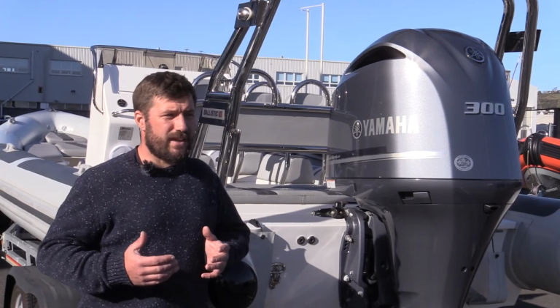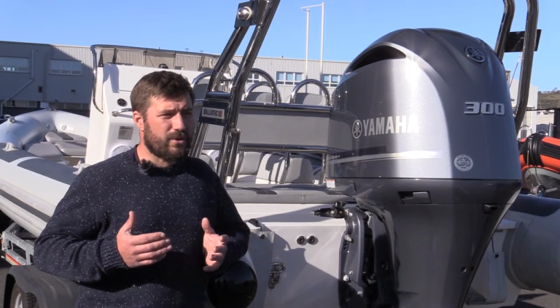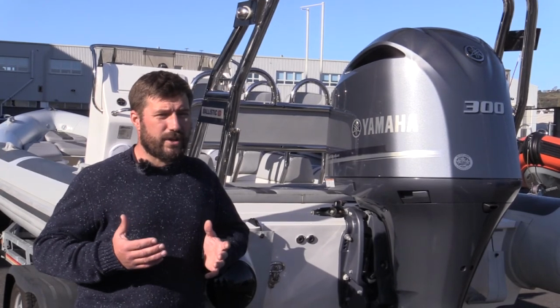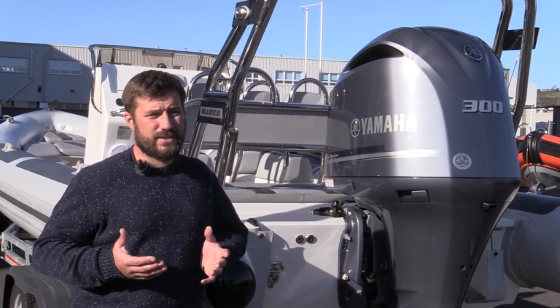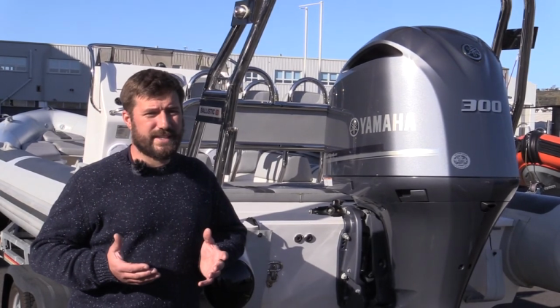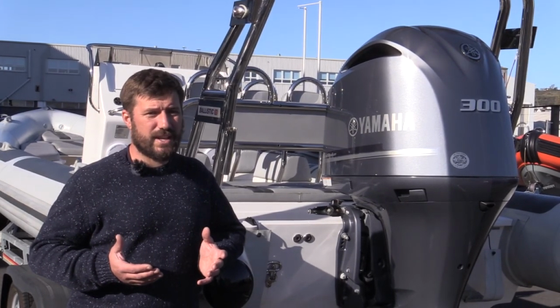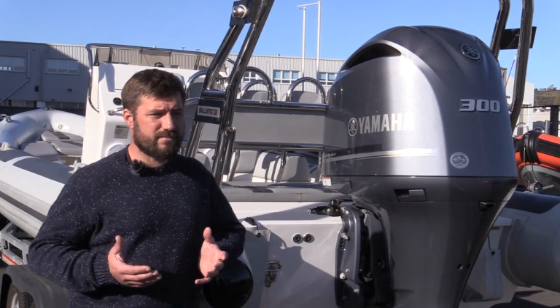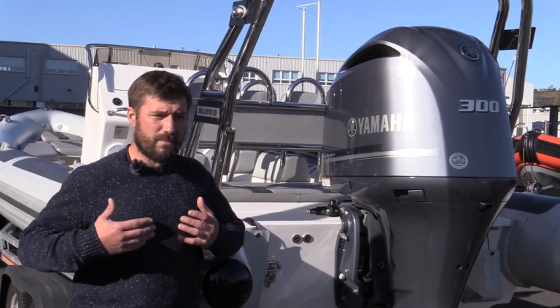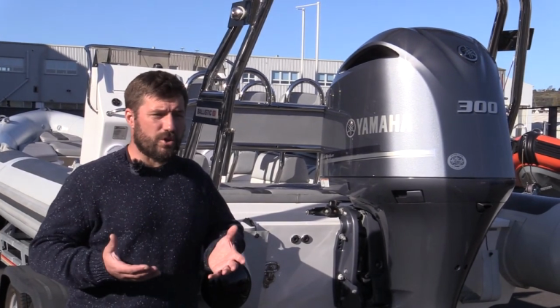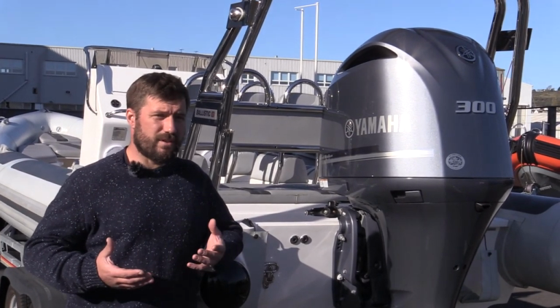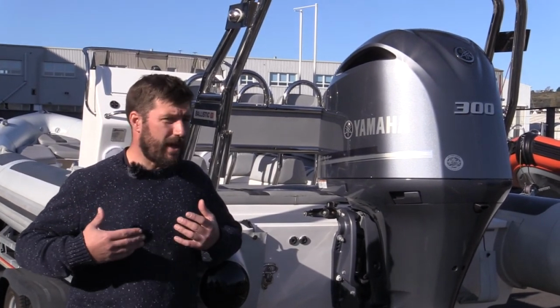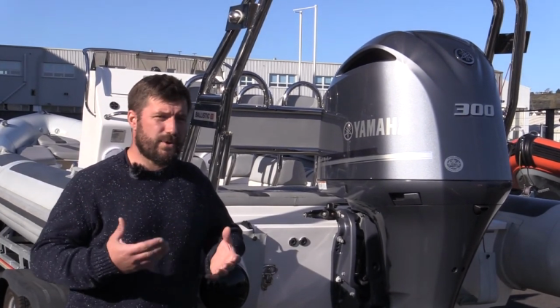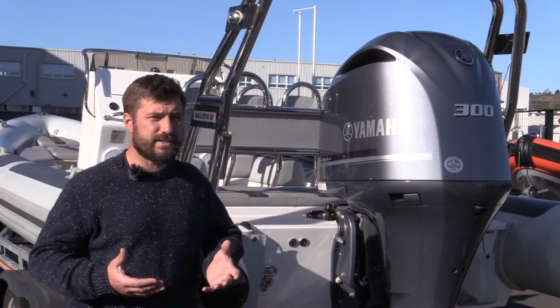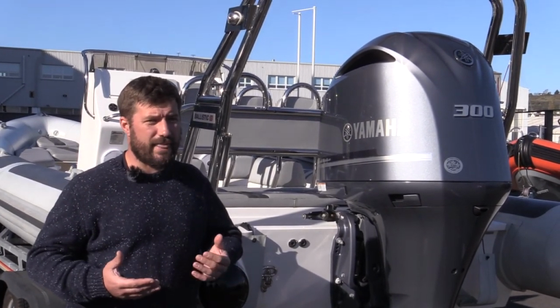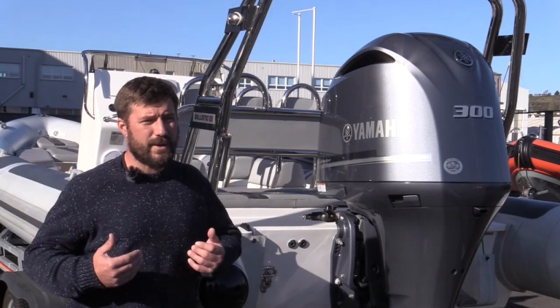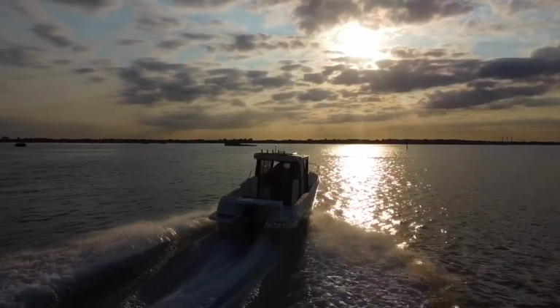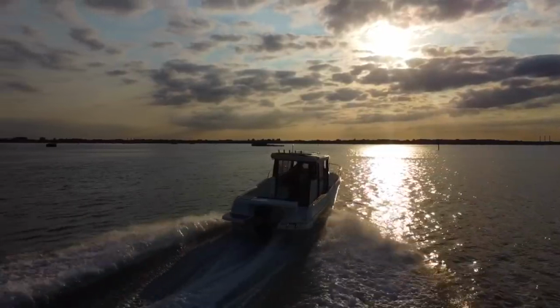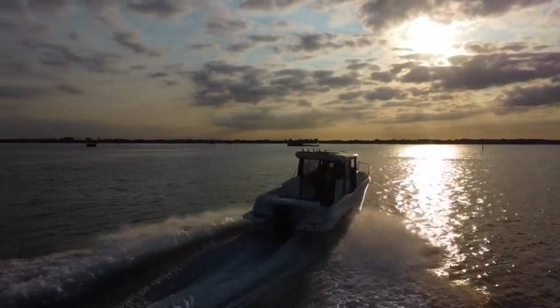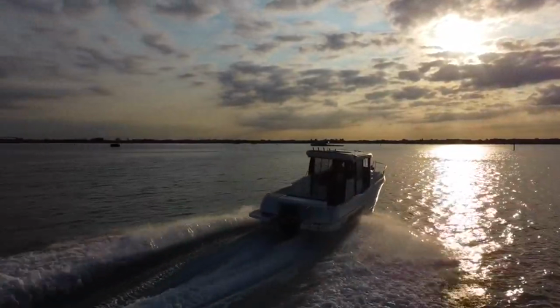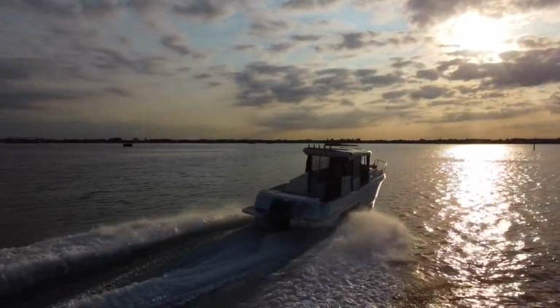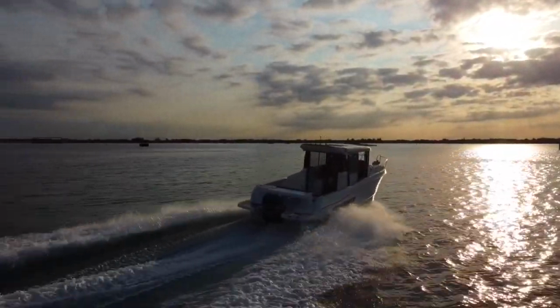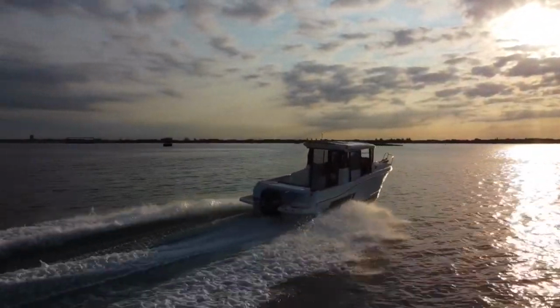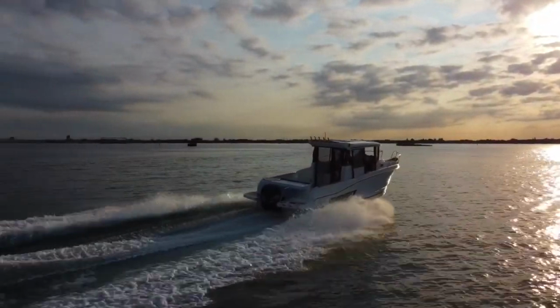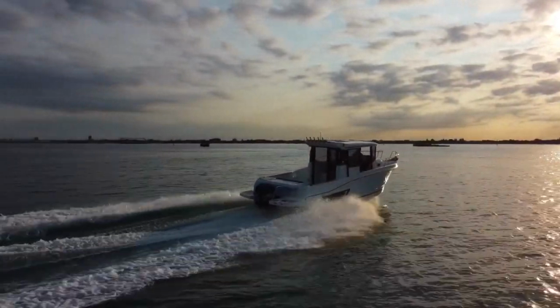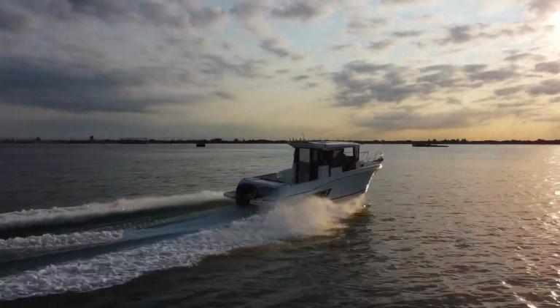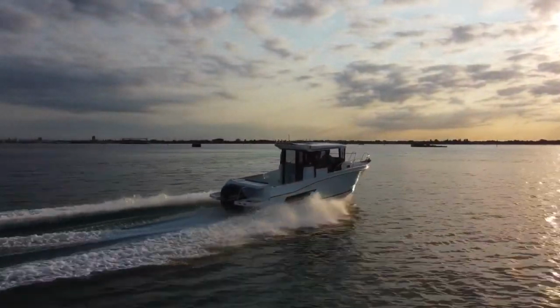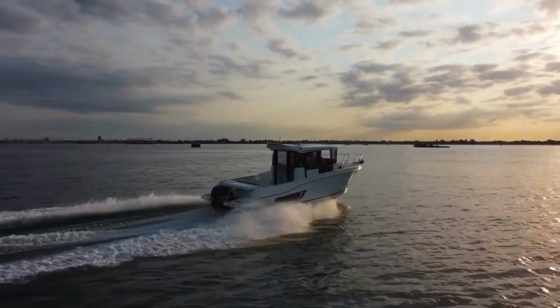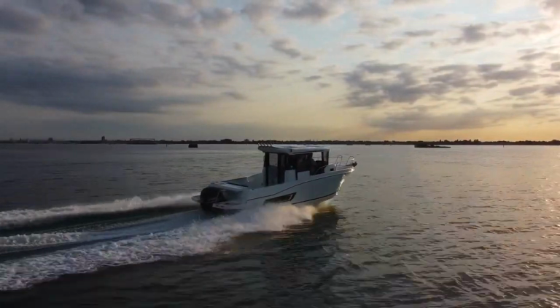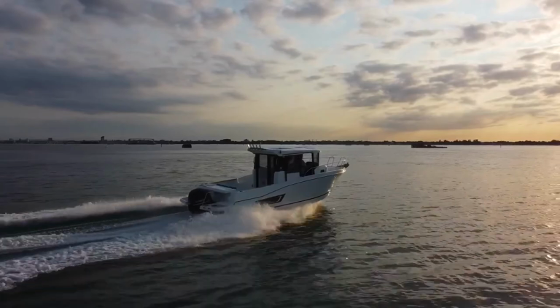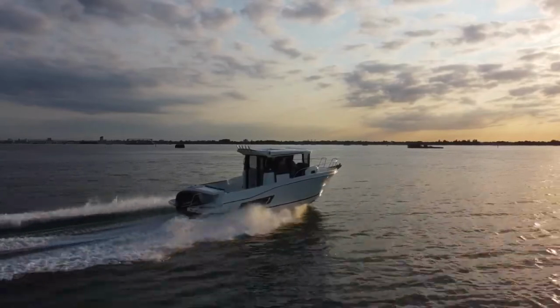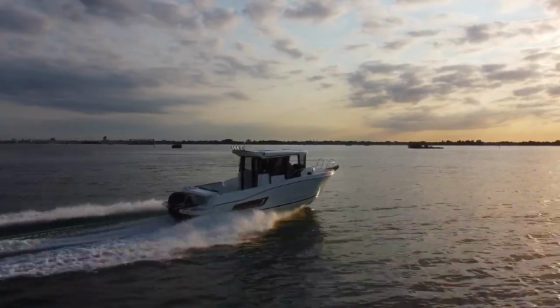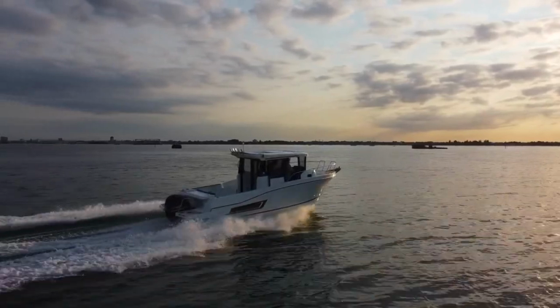The main disadvantages to consider if you're looking at a twin installation is cost — you're paying for two engines, and that's two engines that you've got to service and maintain for the life of your boating.